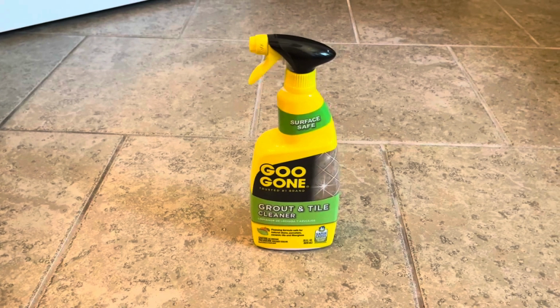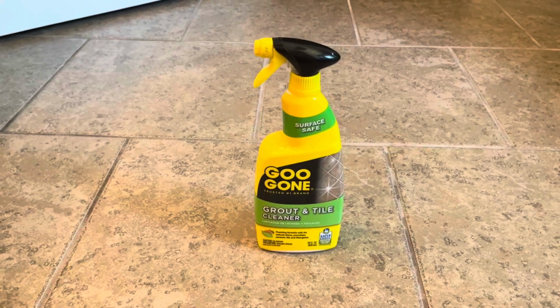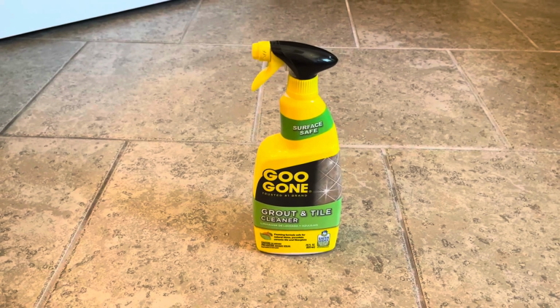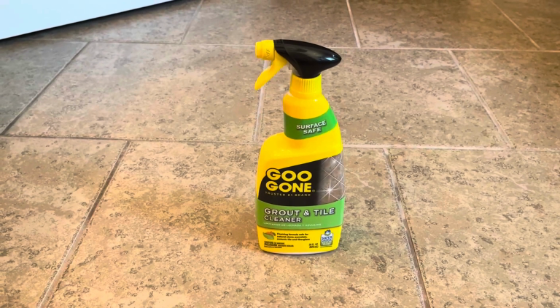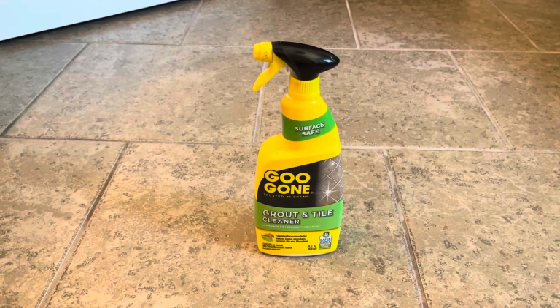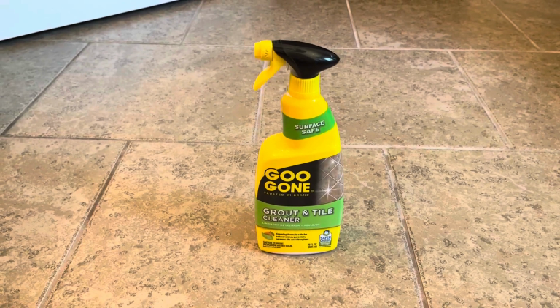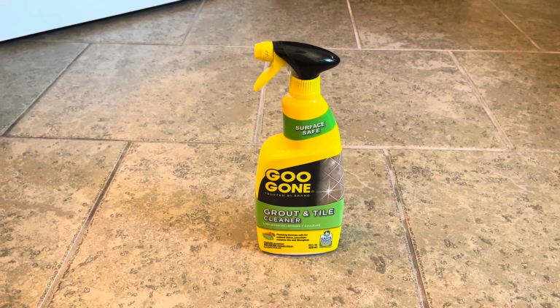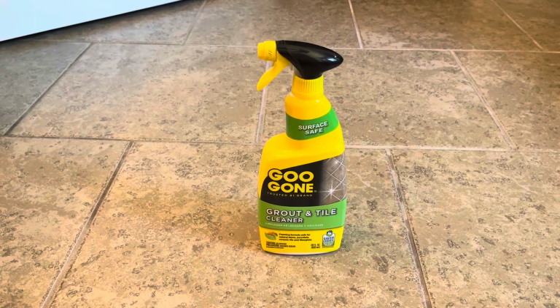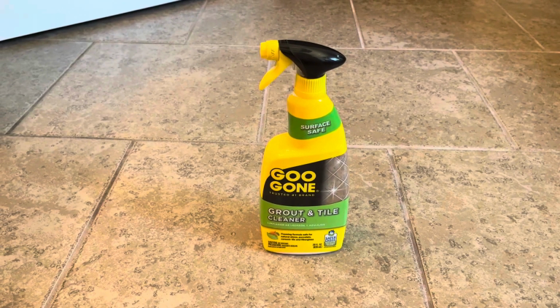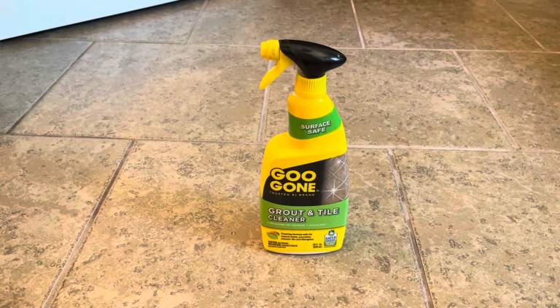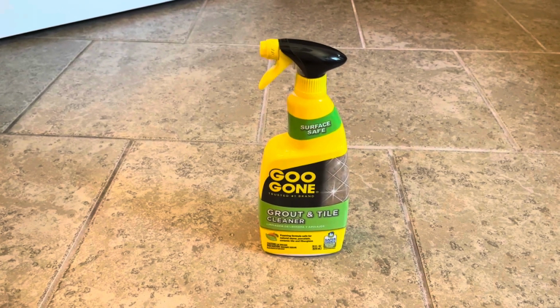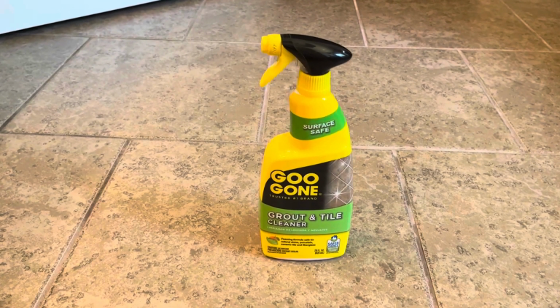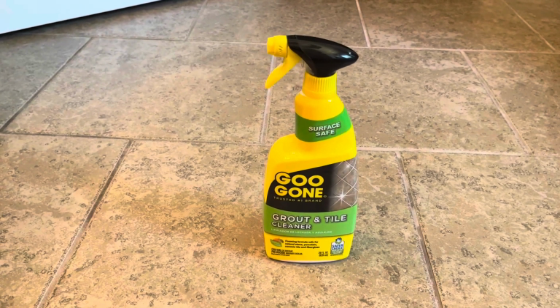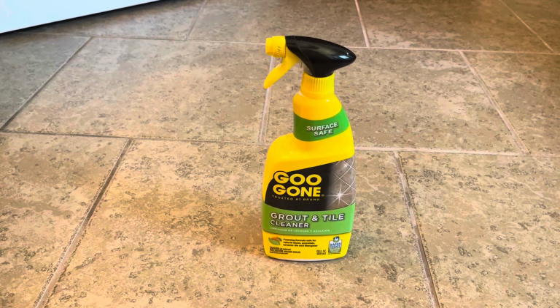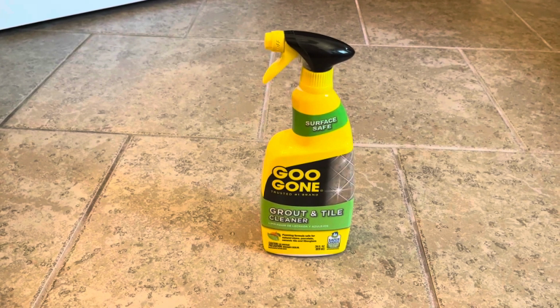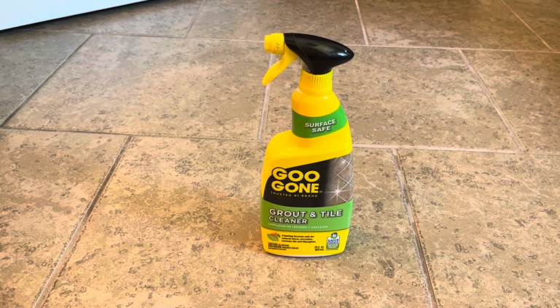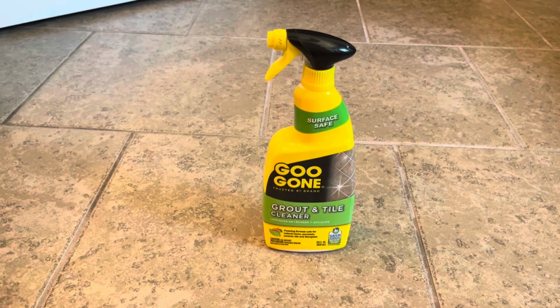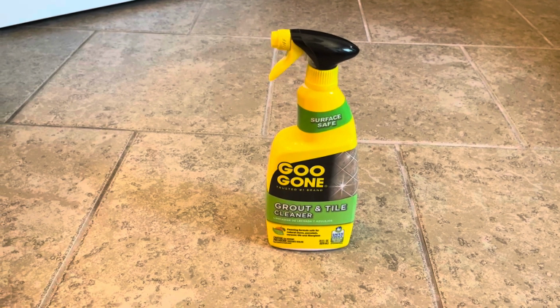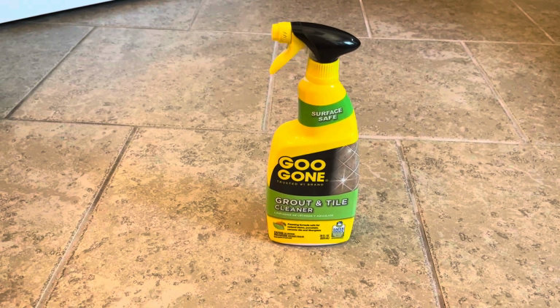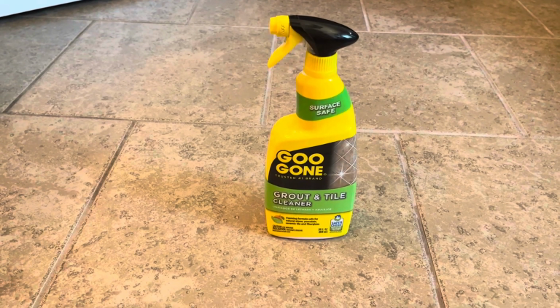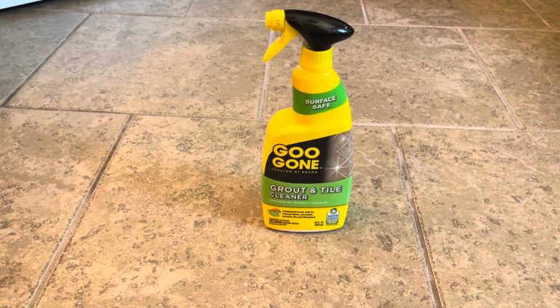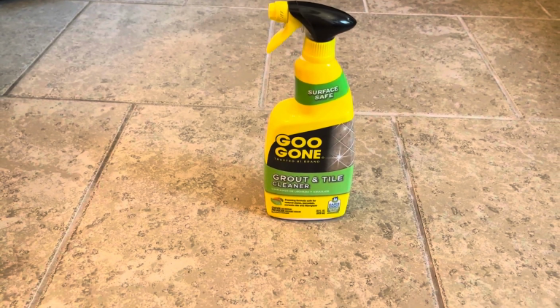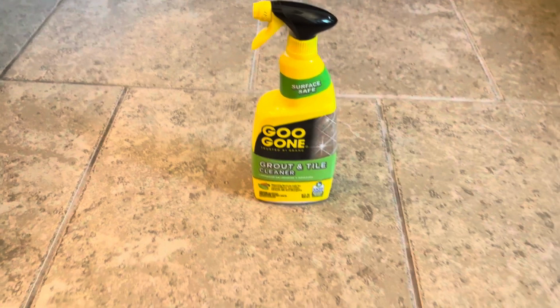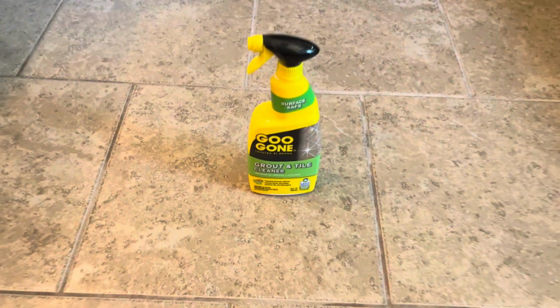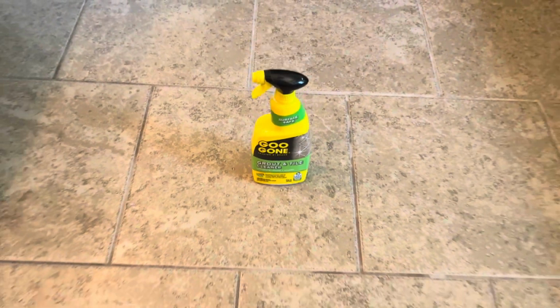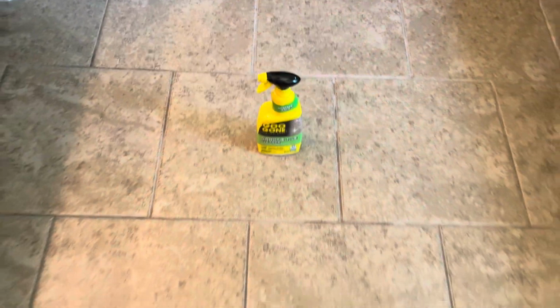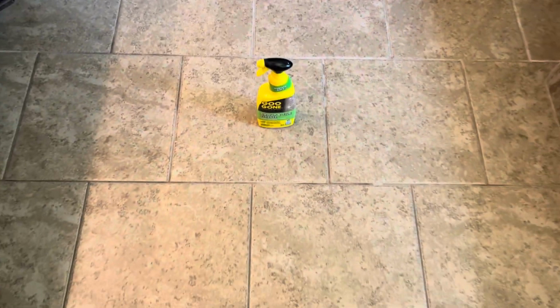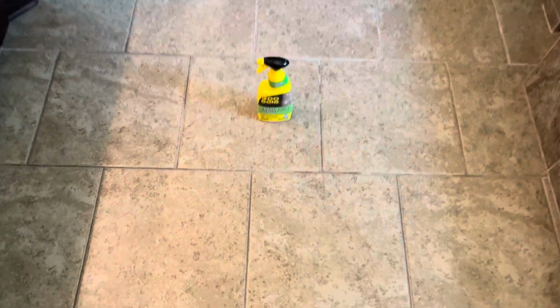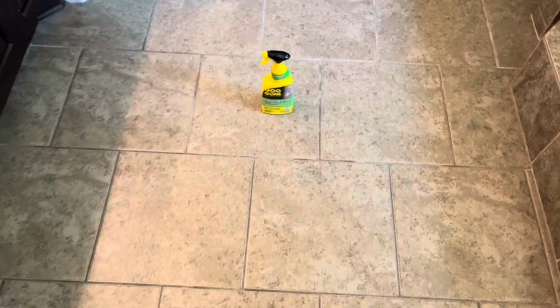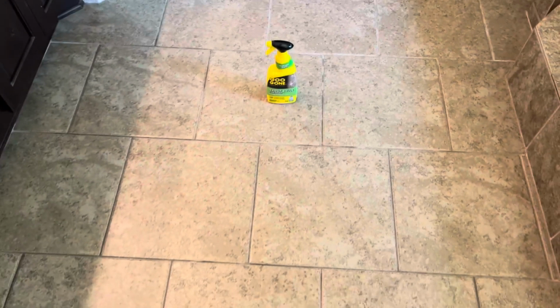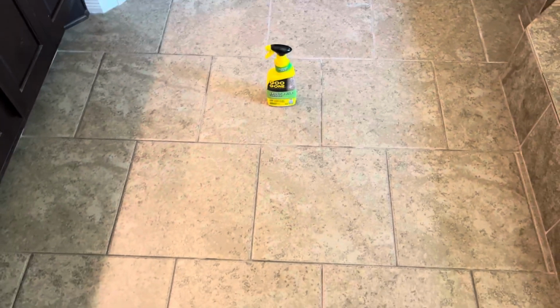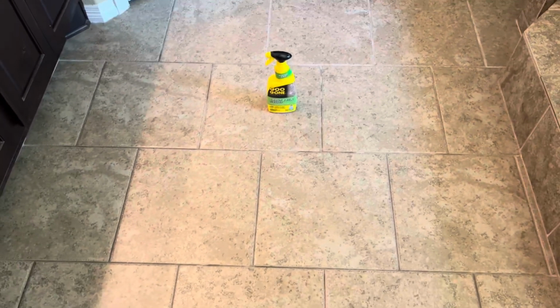We're going to take a quick look to see how Goo Gone Grout and Tile Cleaner can attack 10 years of grout stain in a bathroom — a master bathroom that gets daily use.